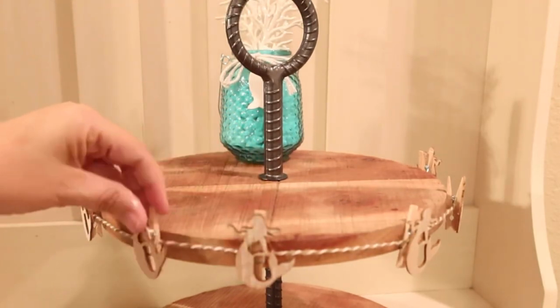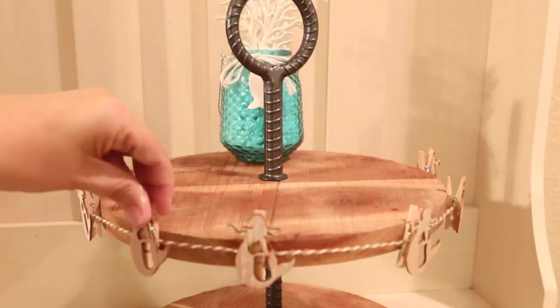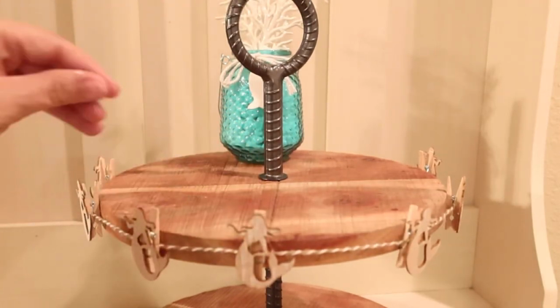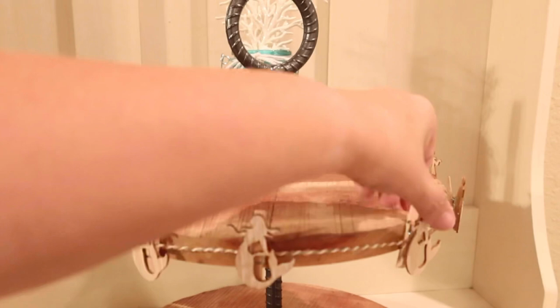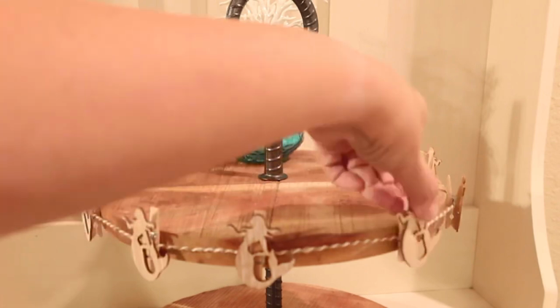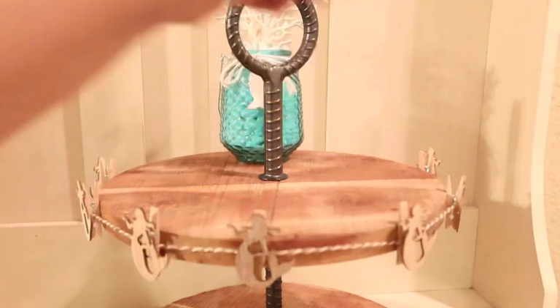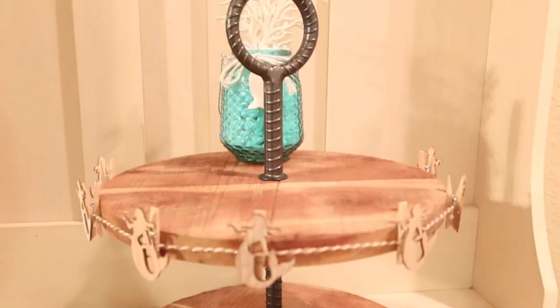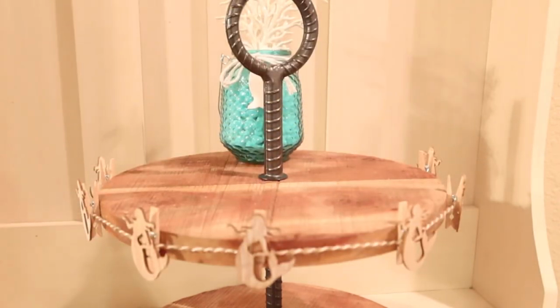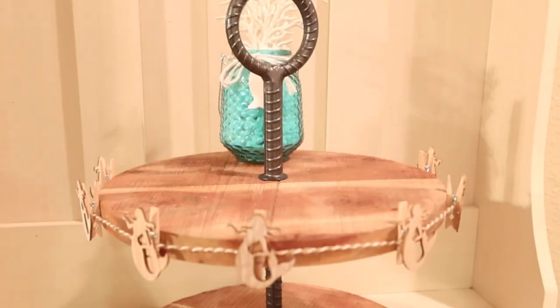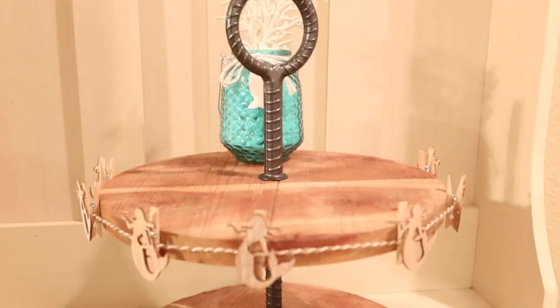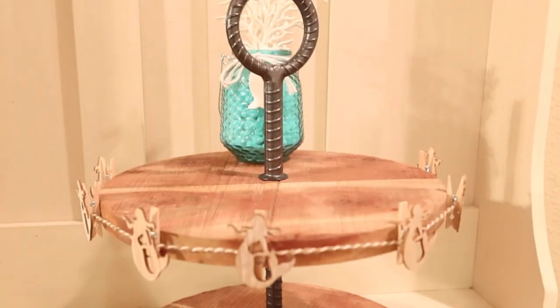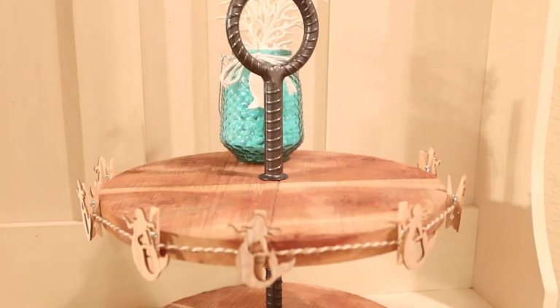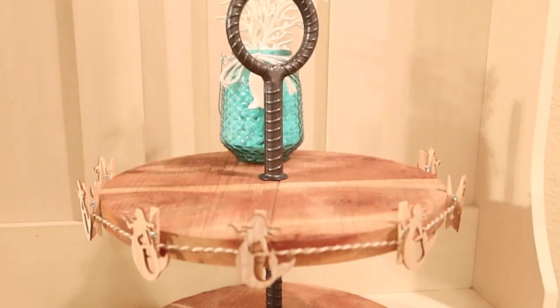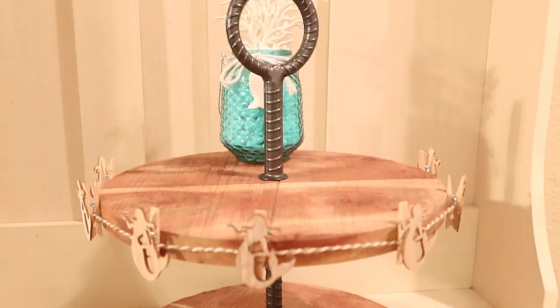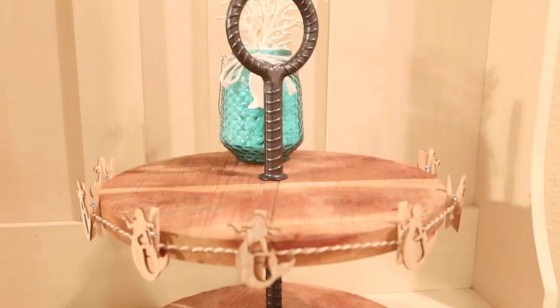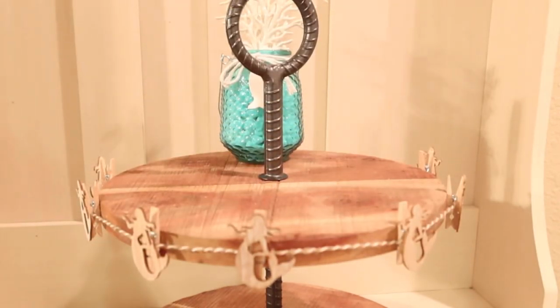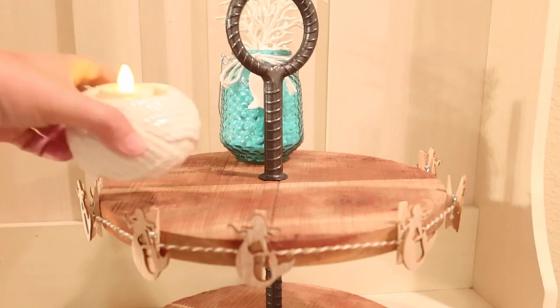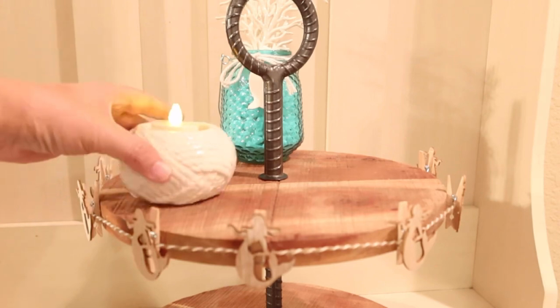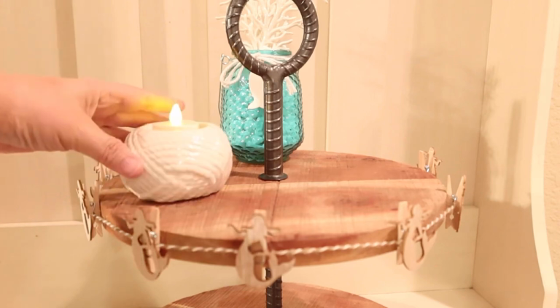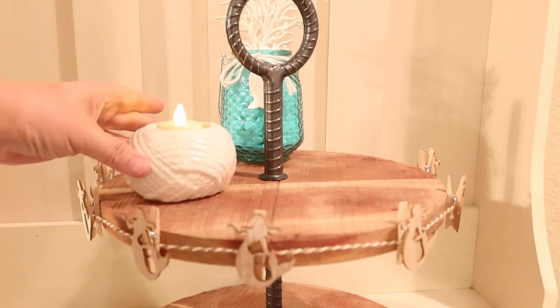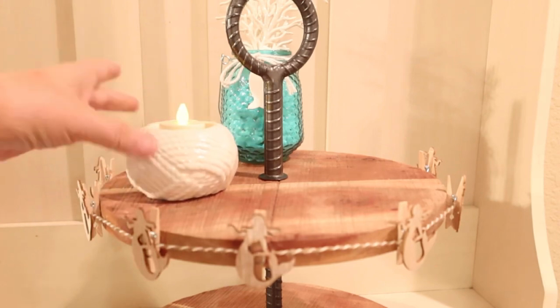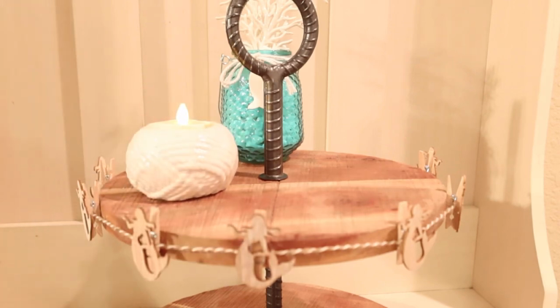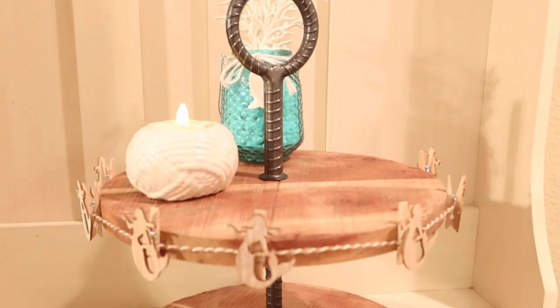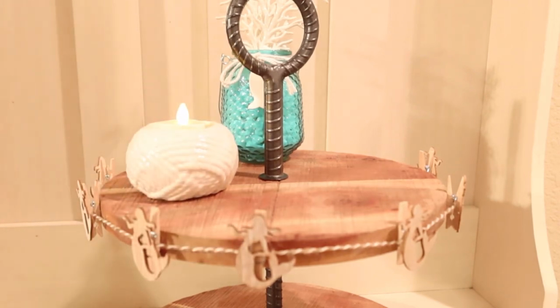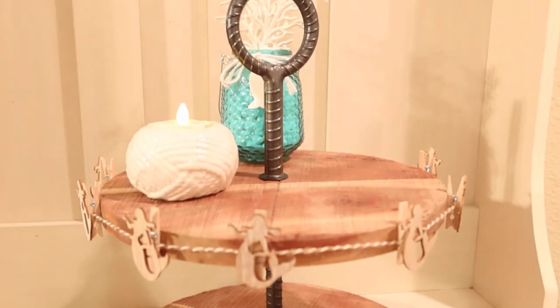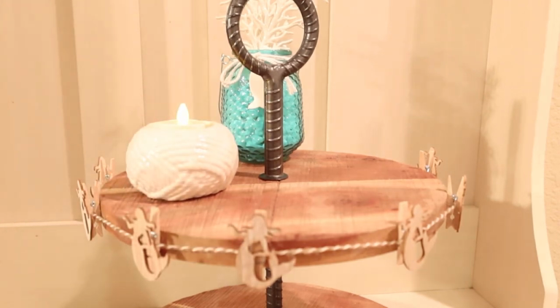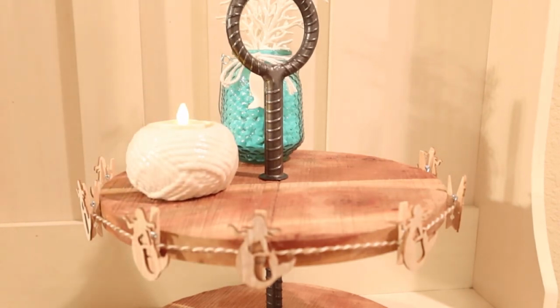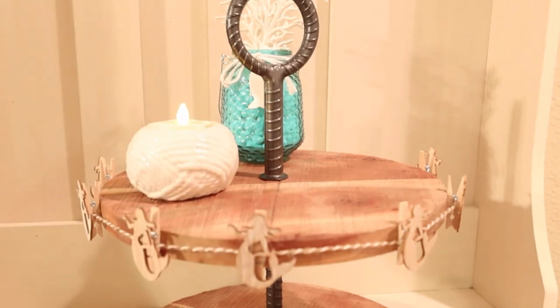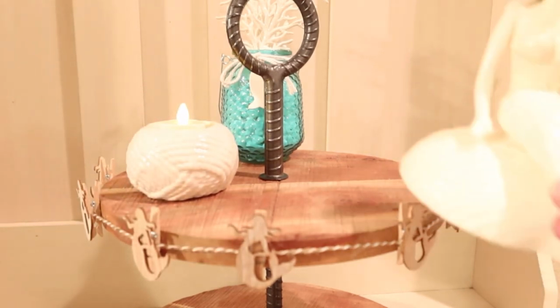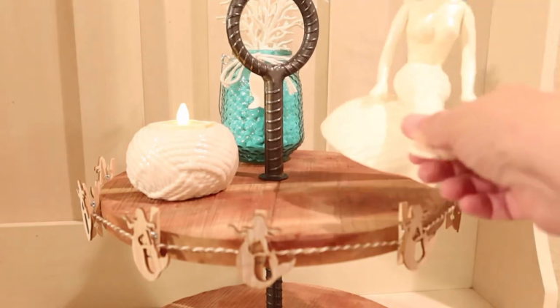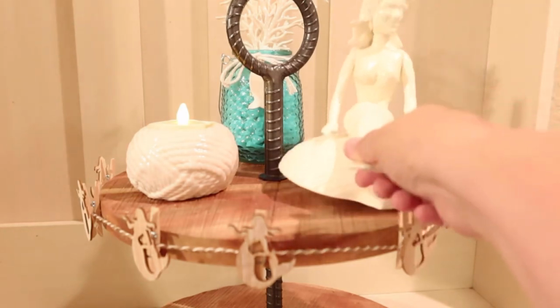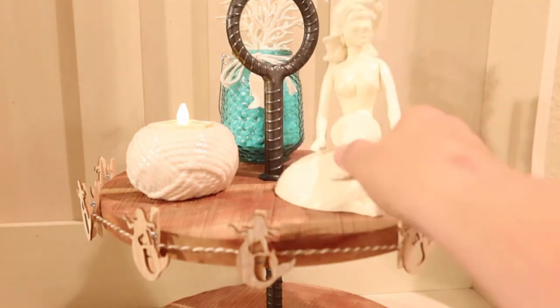Are you ready to build a tier tray? Let's do it! Thank you so much for watching. Check my description below for links to our Facebook group and find me on Instagram.